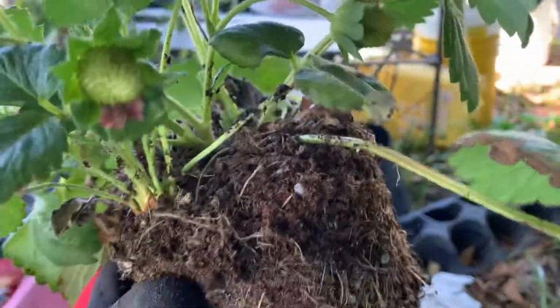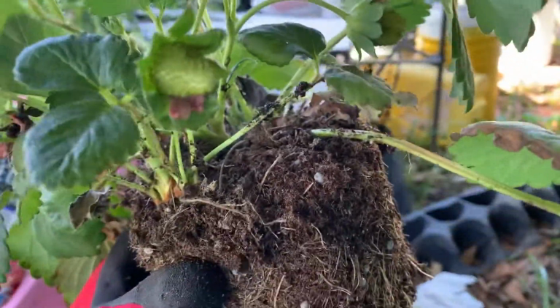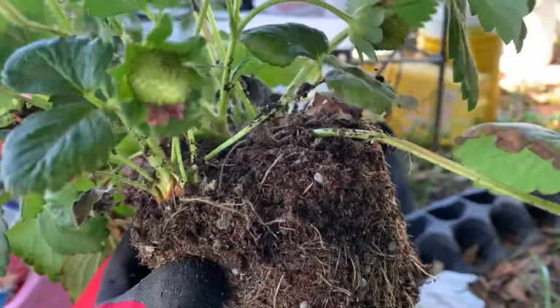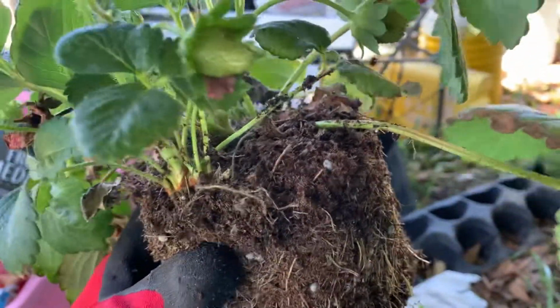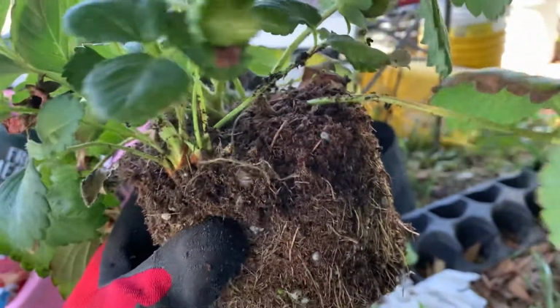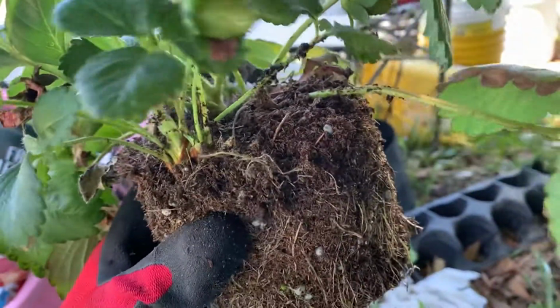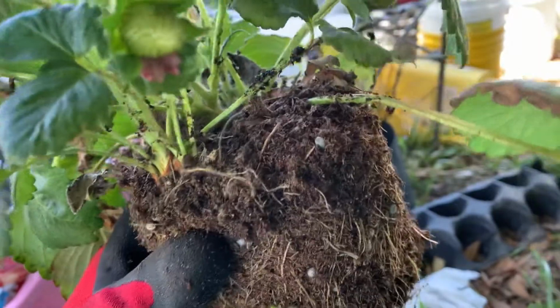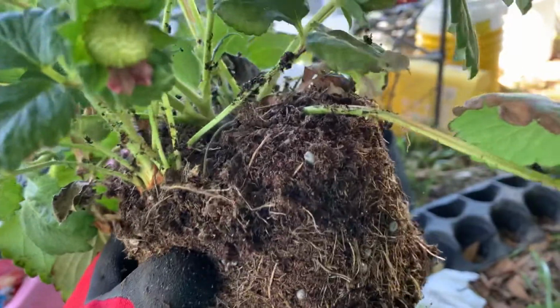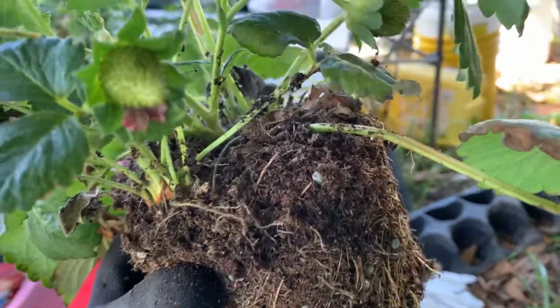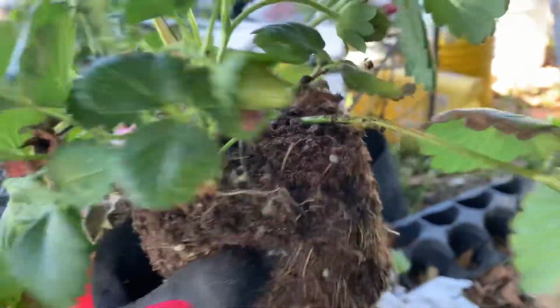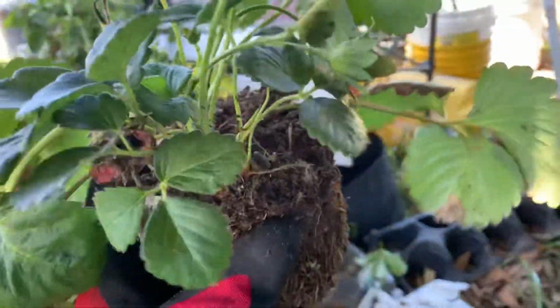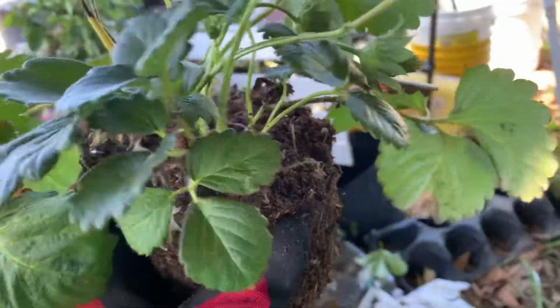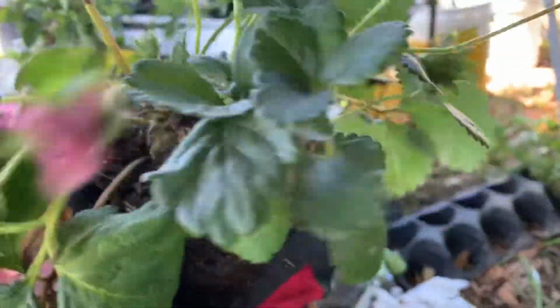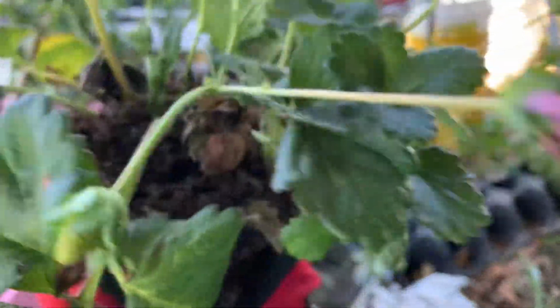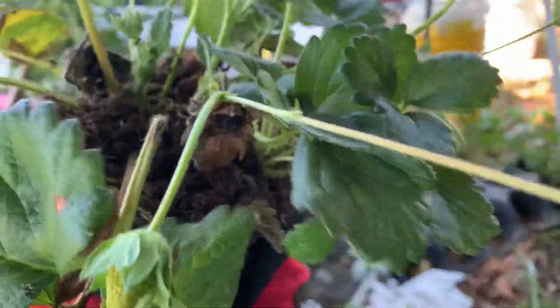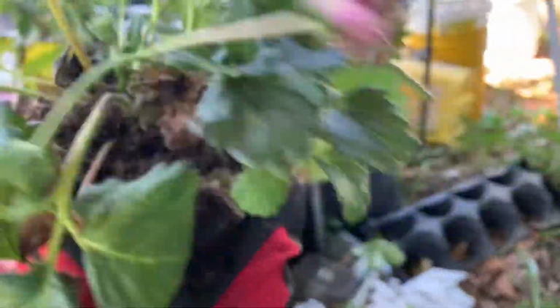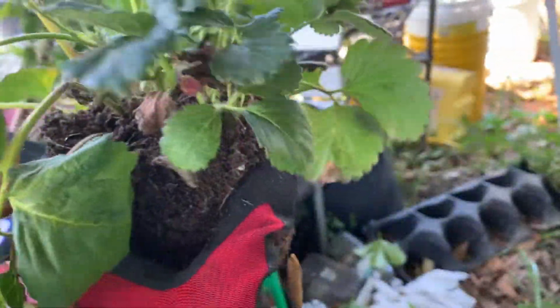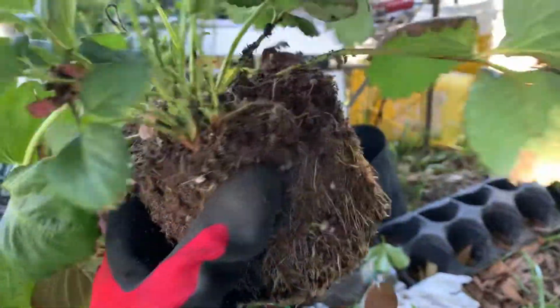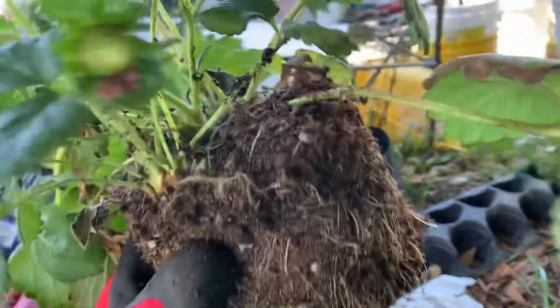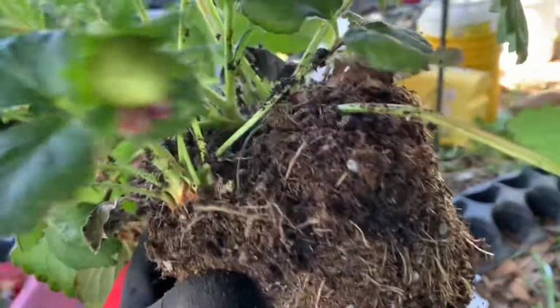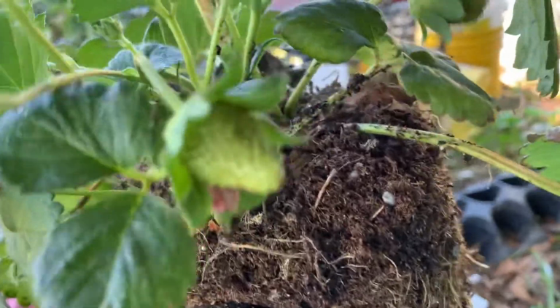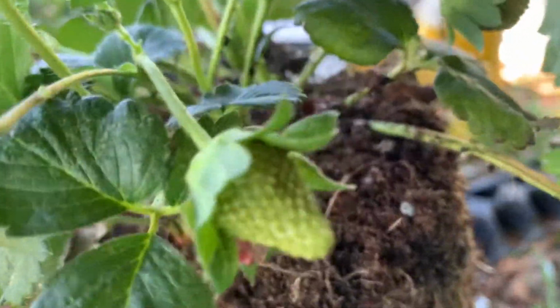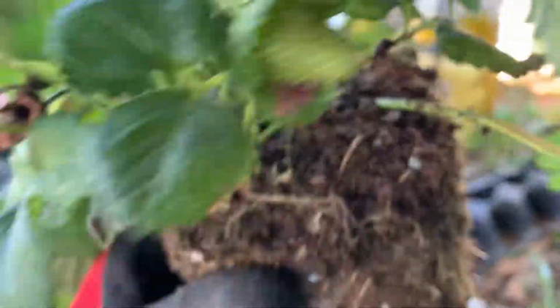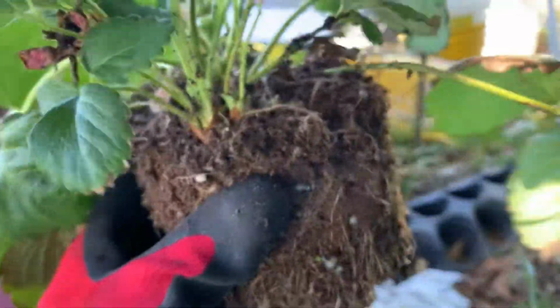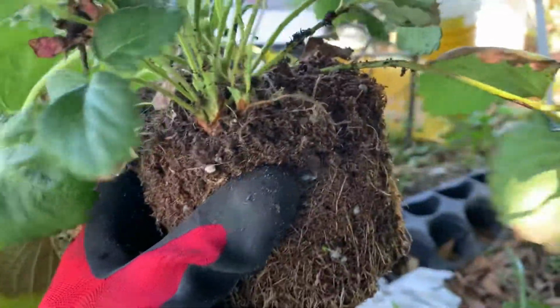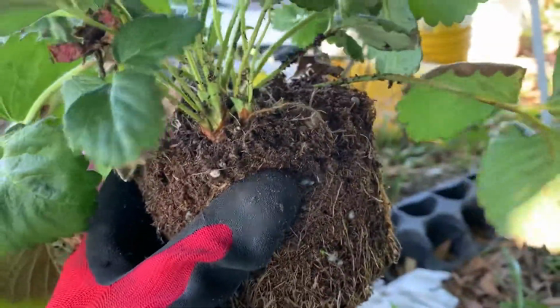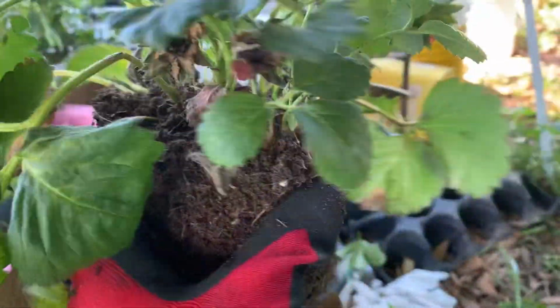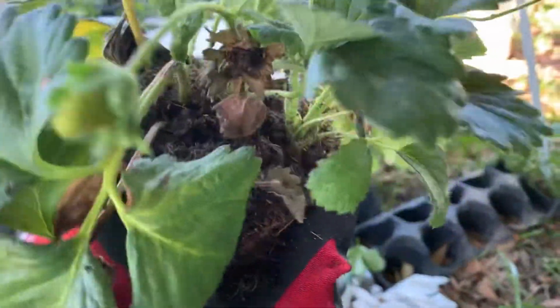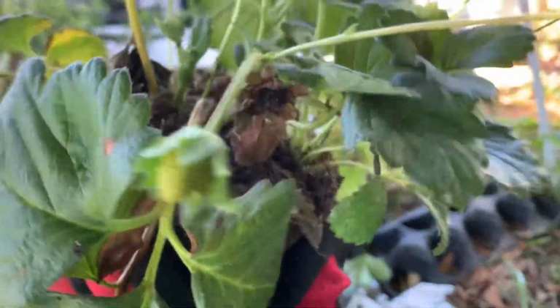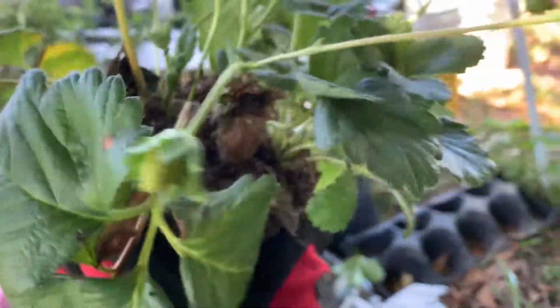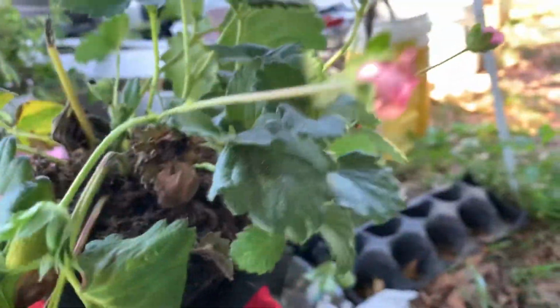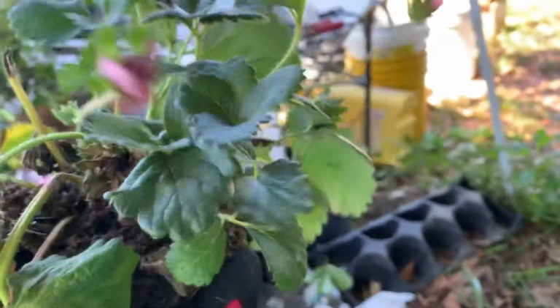Runners are like big shoots, and you can snip those shoots off to make more plants. You can see this one has actually got at least two plants in there, but I'm going to plant it in a bigger pot.